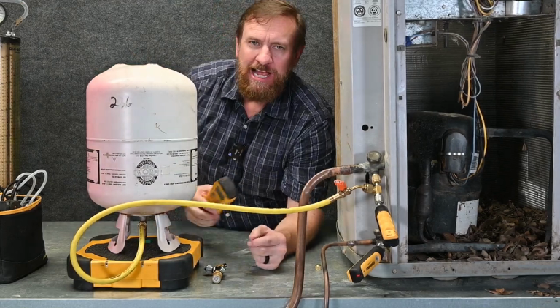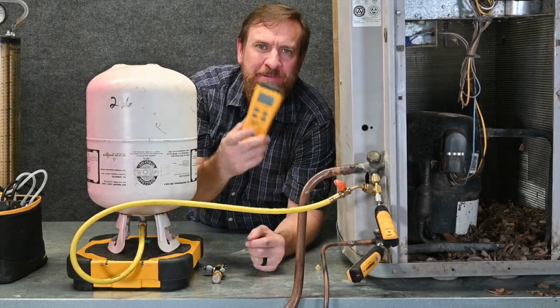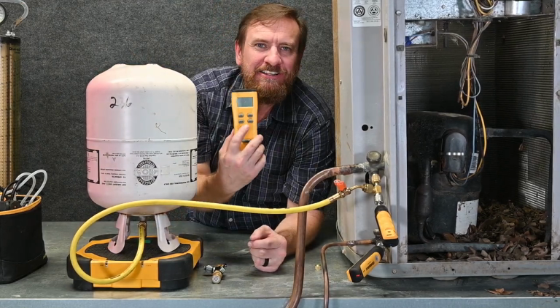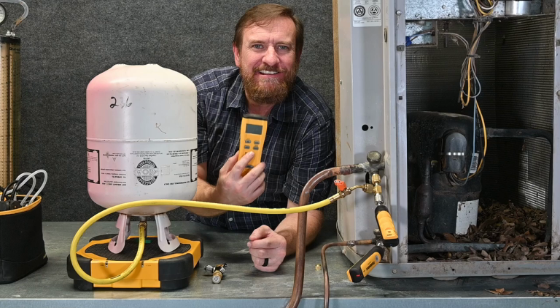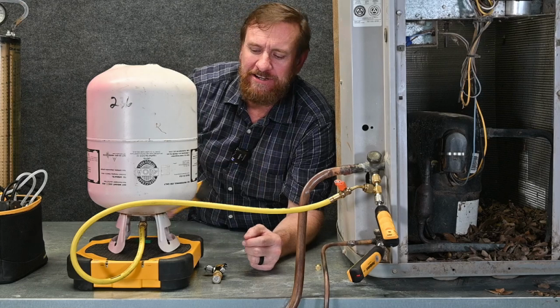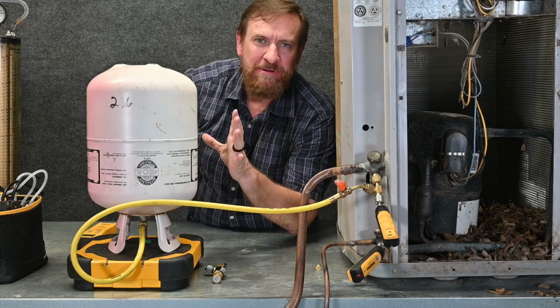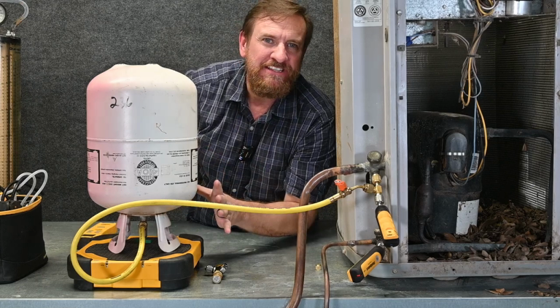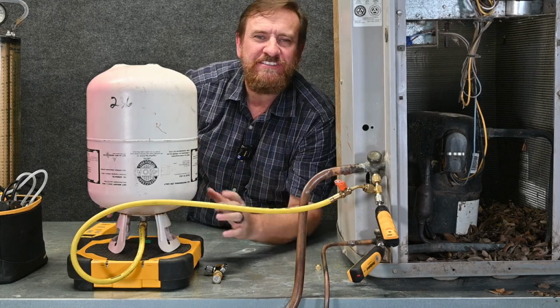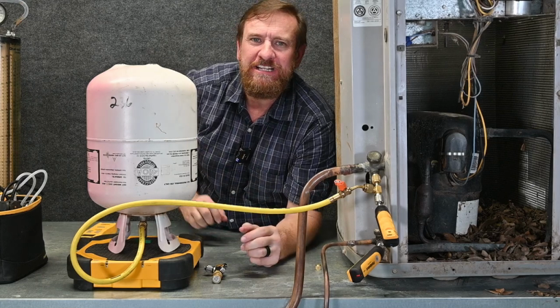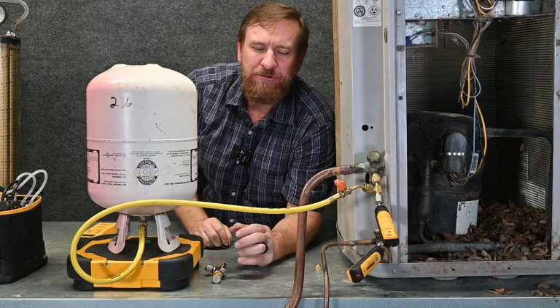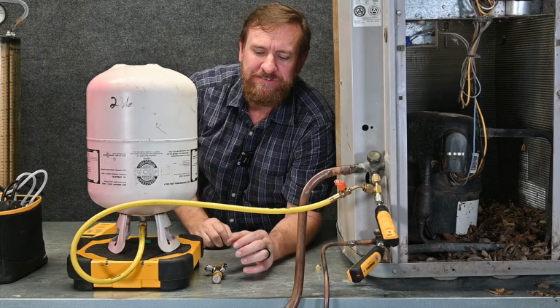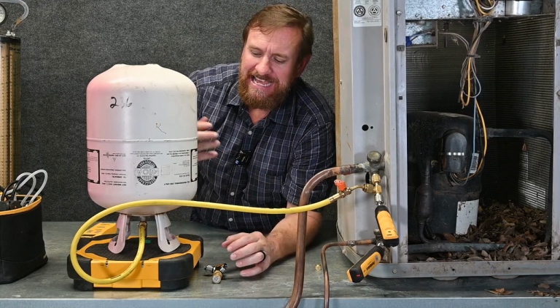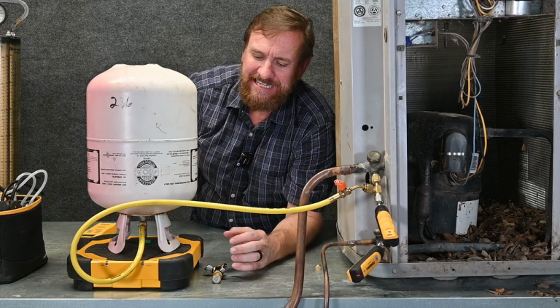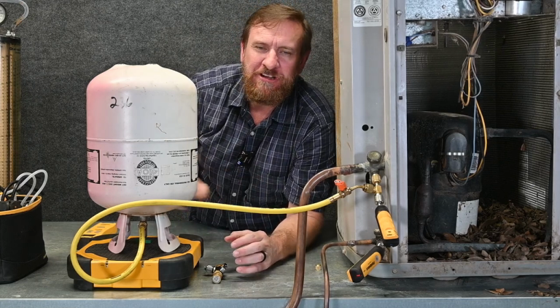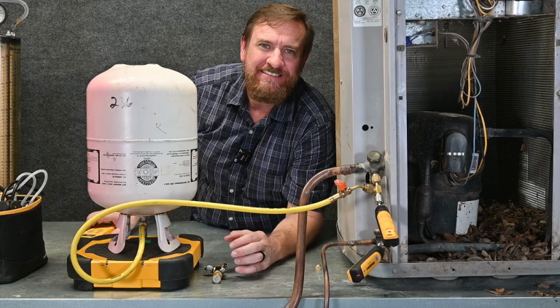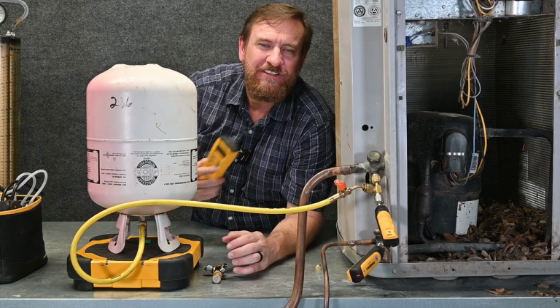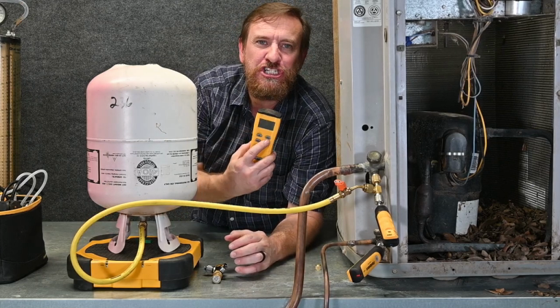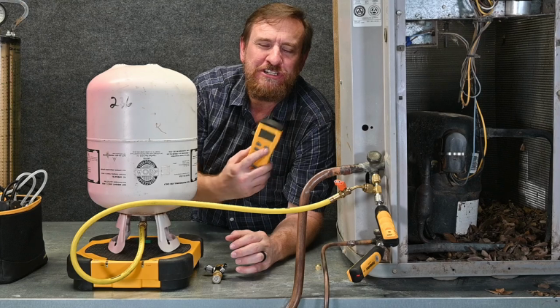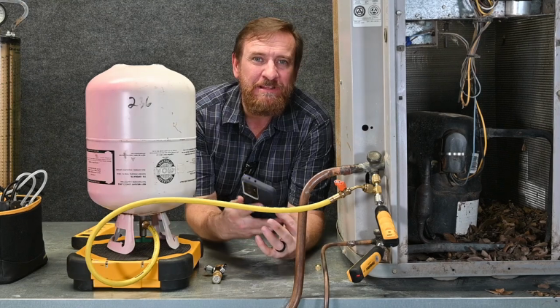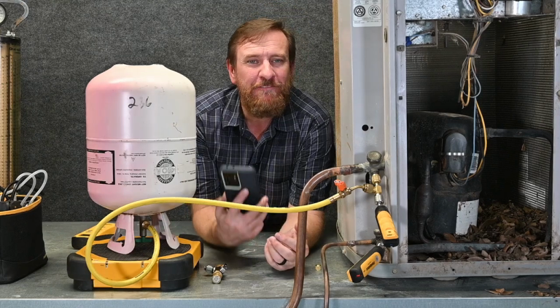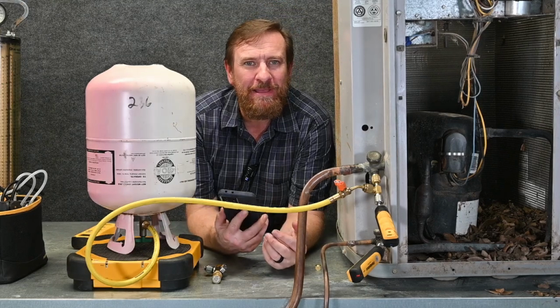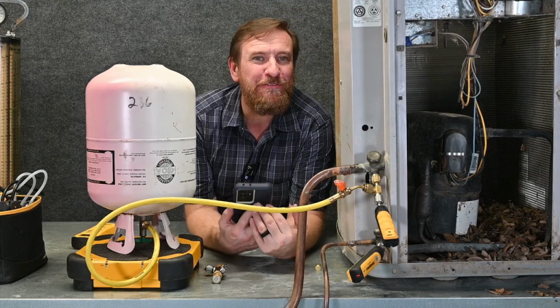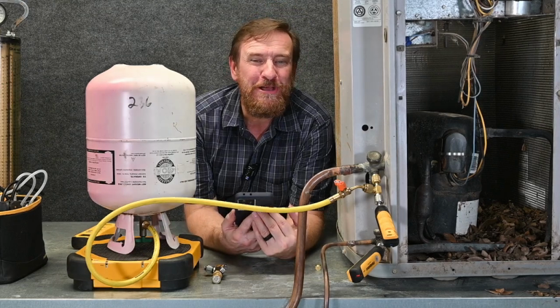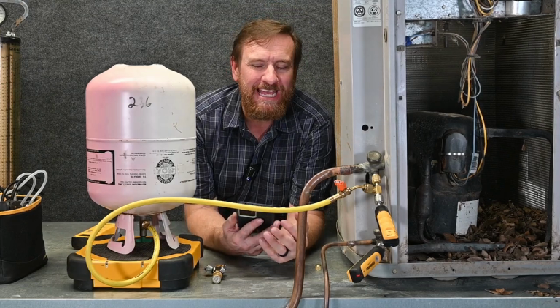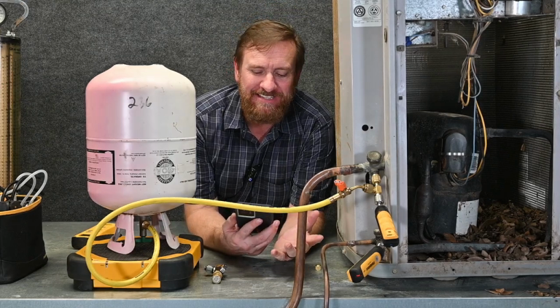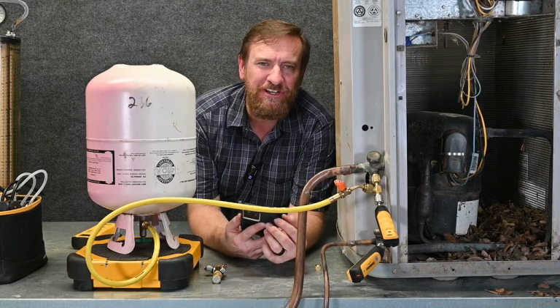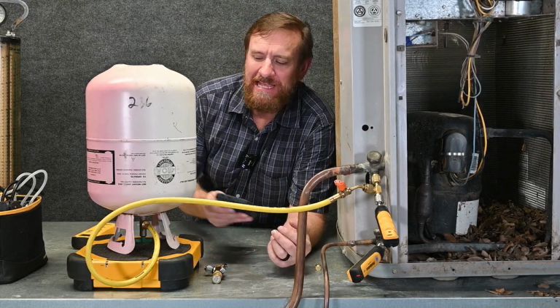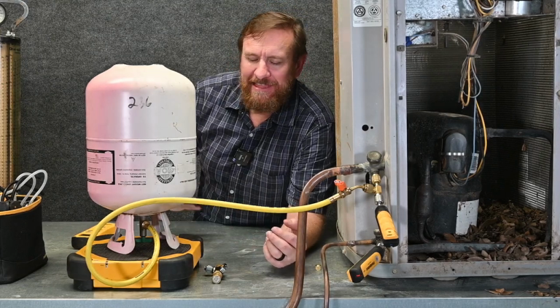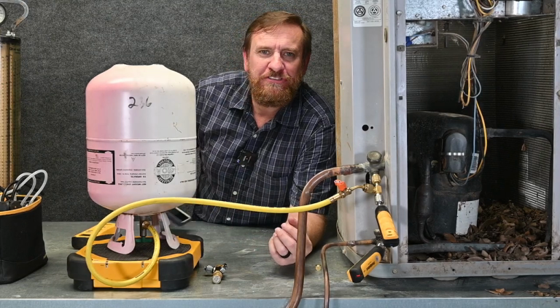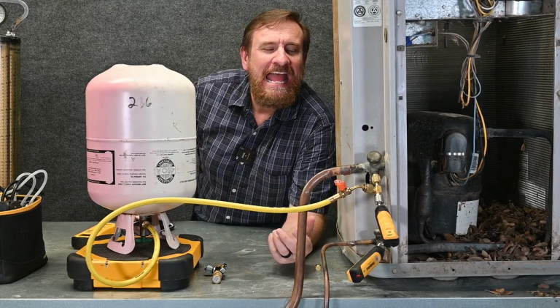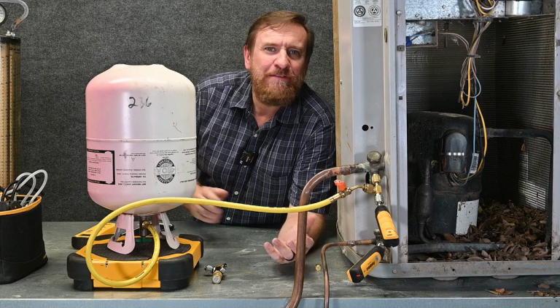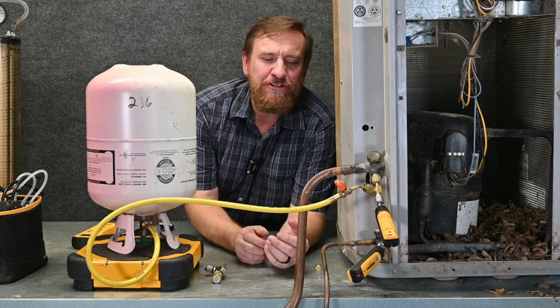I'm going to take my scale and zero it out so everything on the scale reads zero pounds, and as I take refrigerant out of the tank, it's going to show how much. Then I'll get my phone app out — I prefer the Measure Quick app because it's absolutely awesome — and then I'm going to start adding refrigerant.